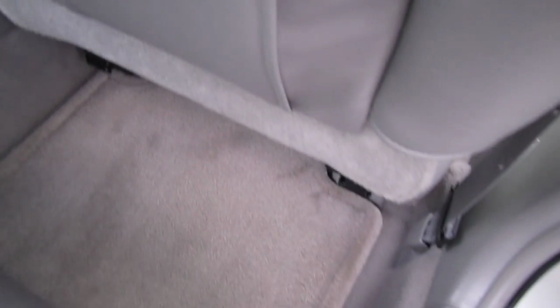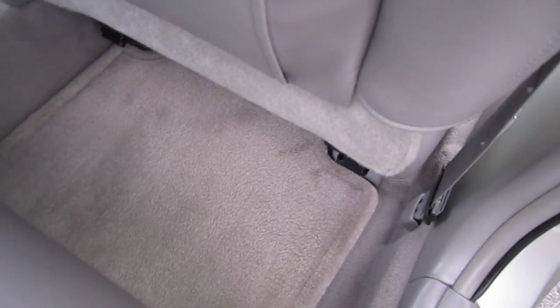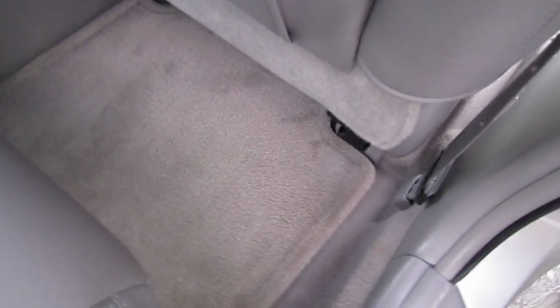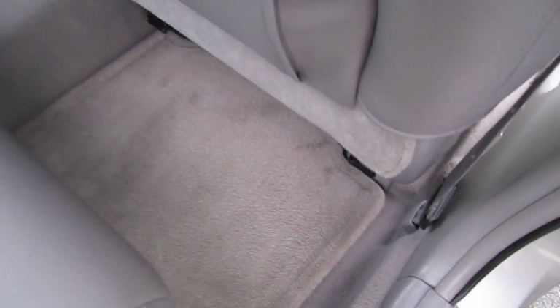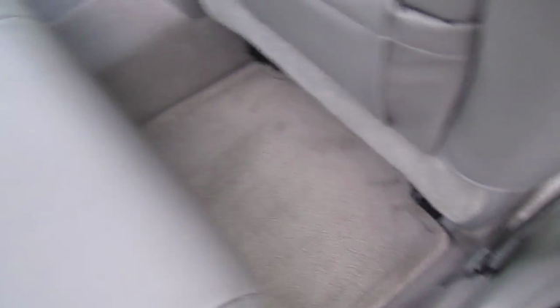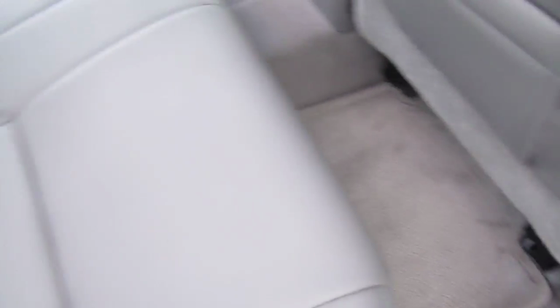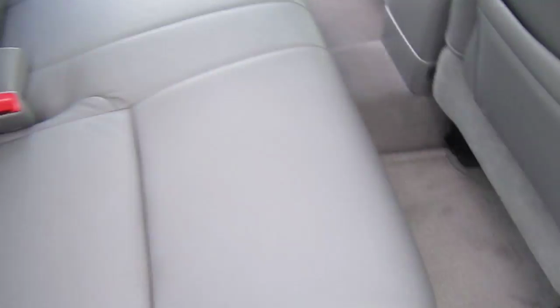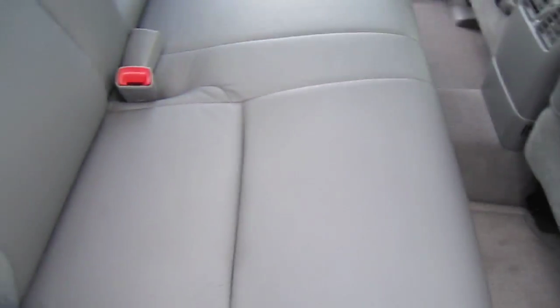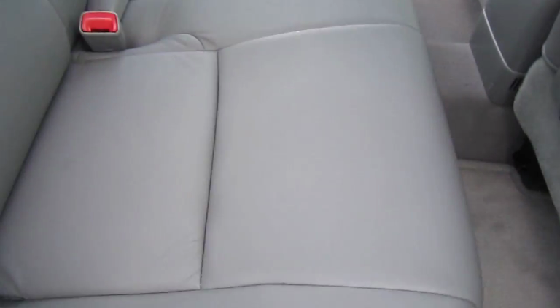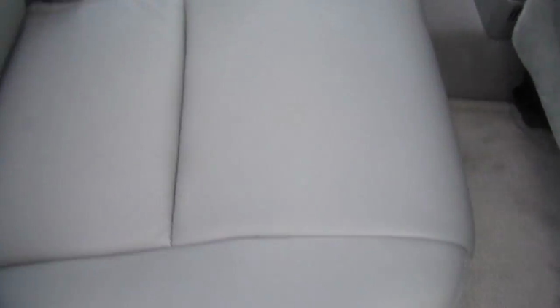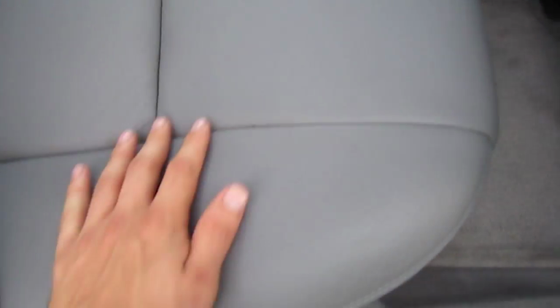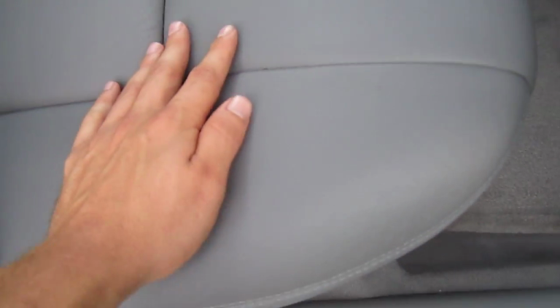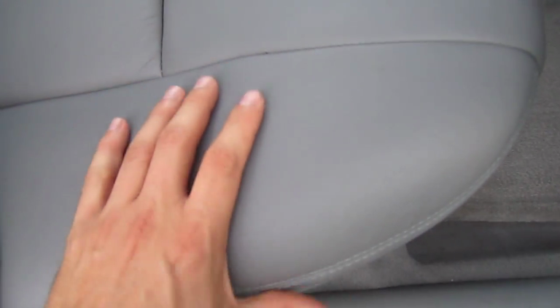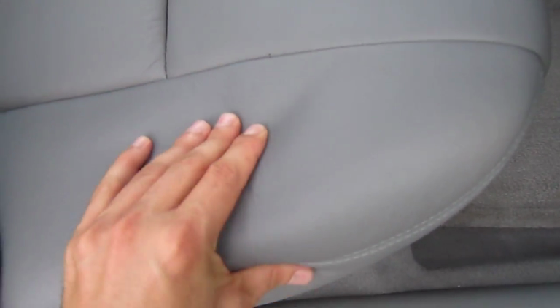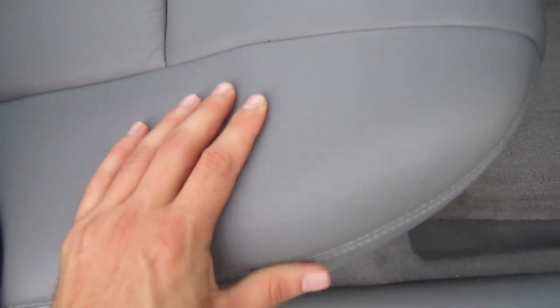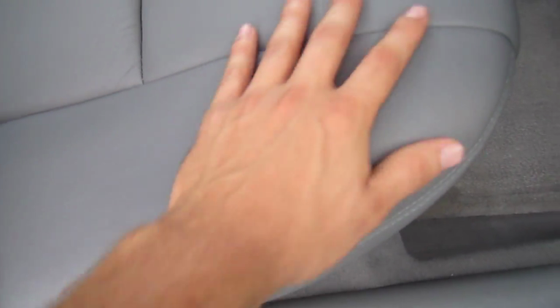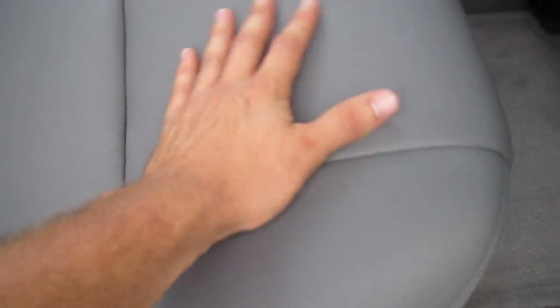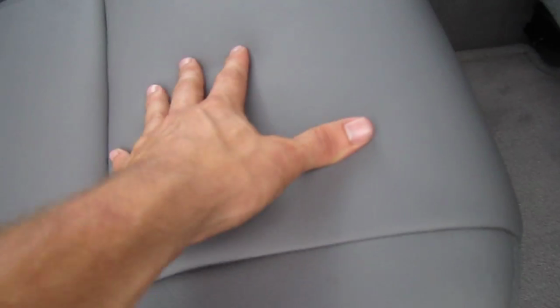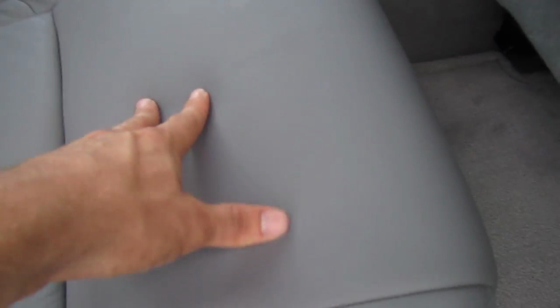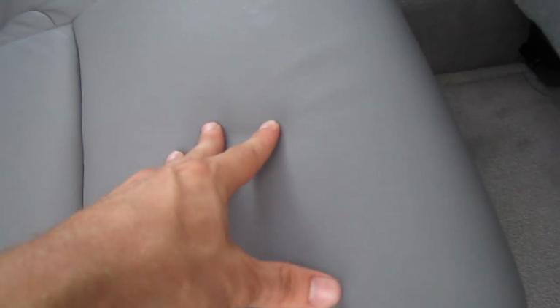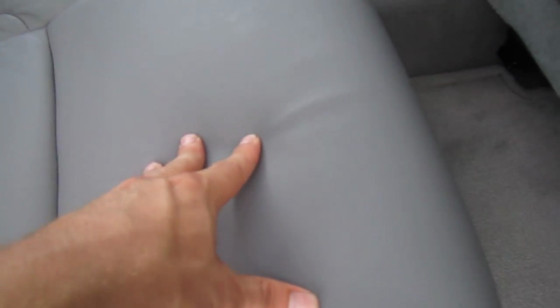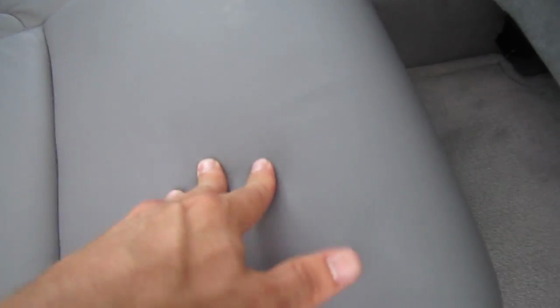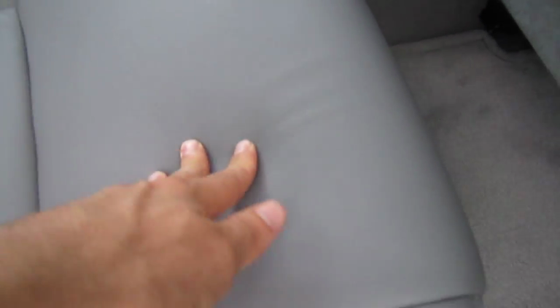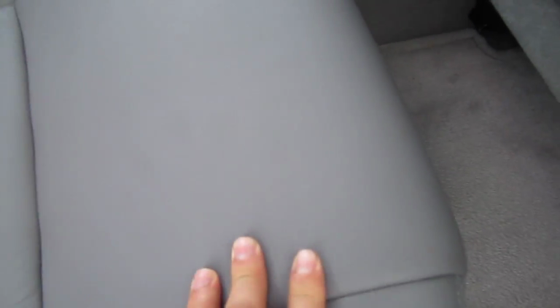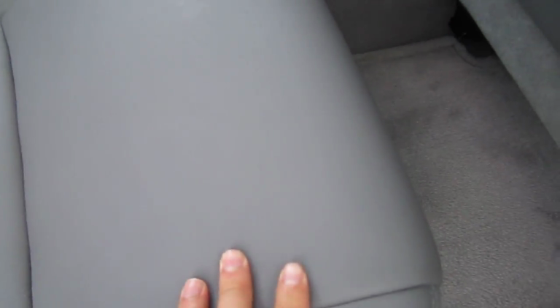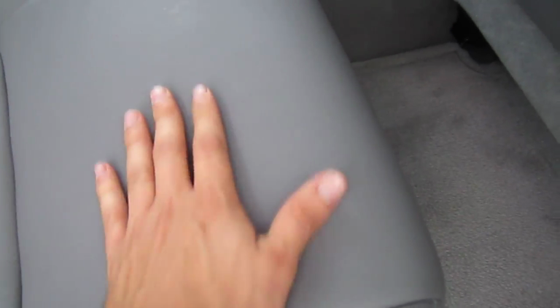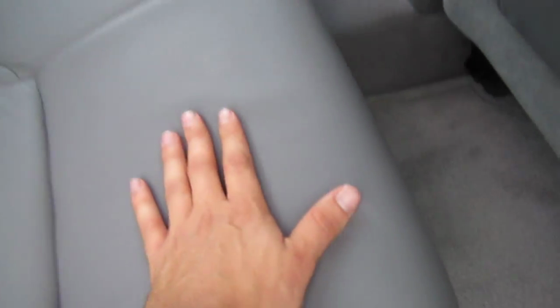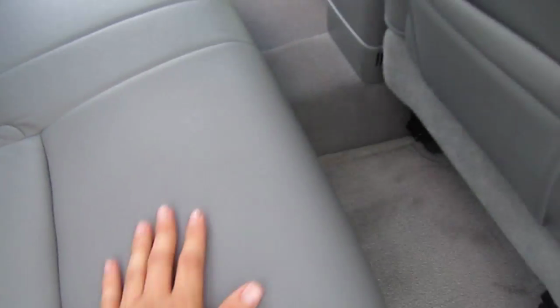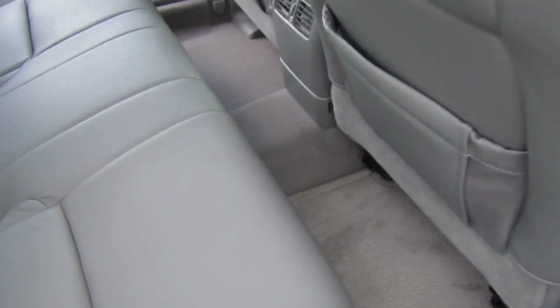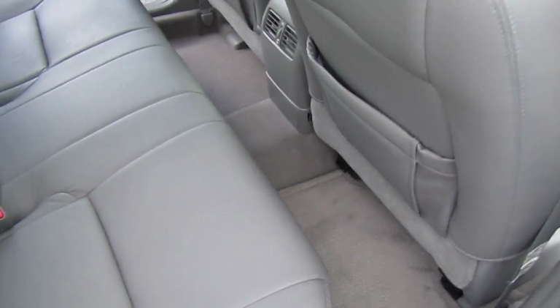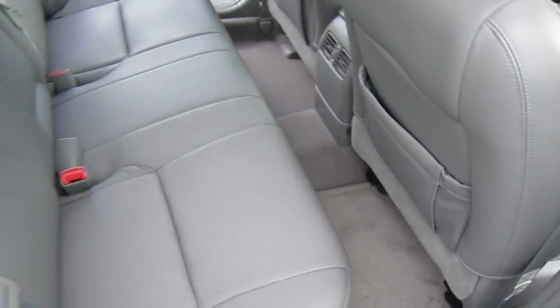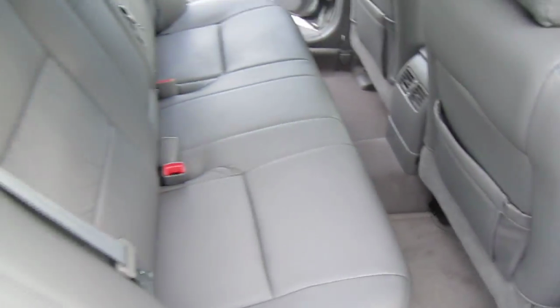Now we've got one floor mat there. But as you can see, the seat — the leather has never even been sat in. It's very firm, very good condition.